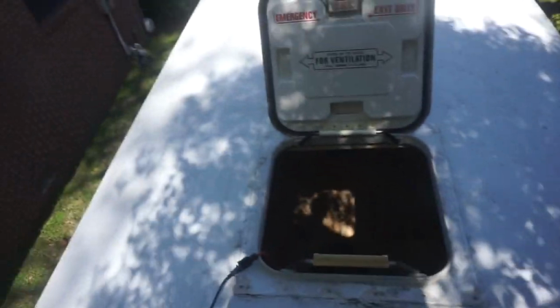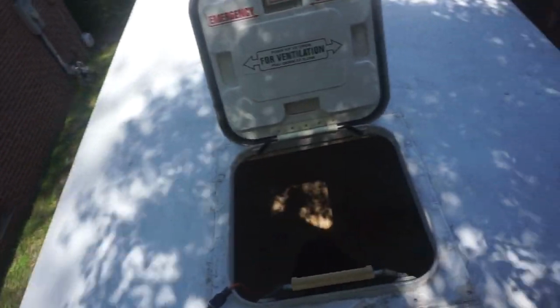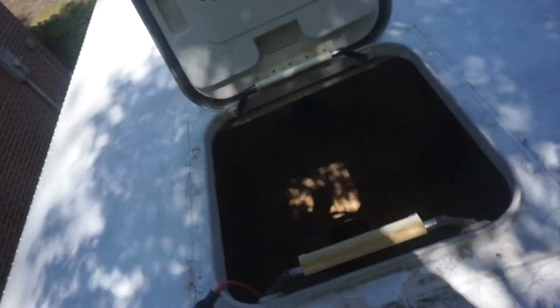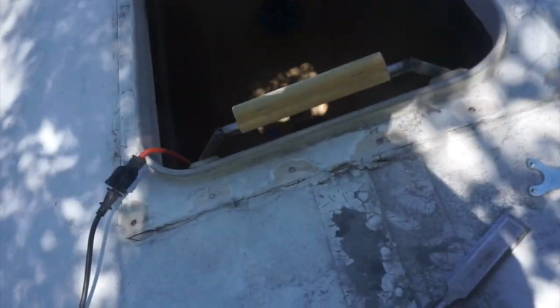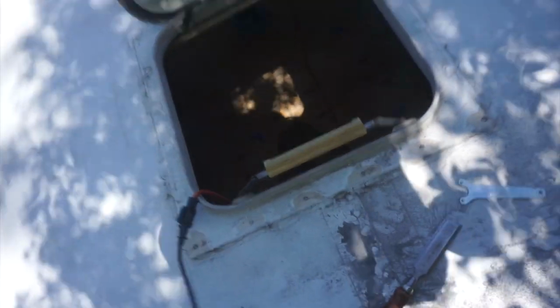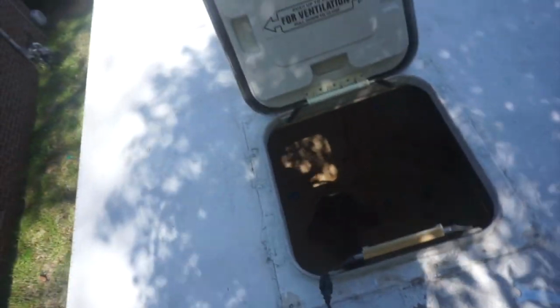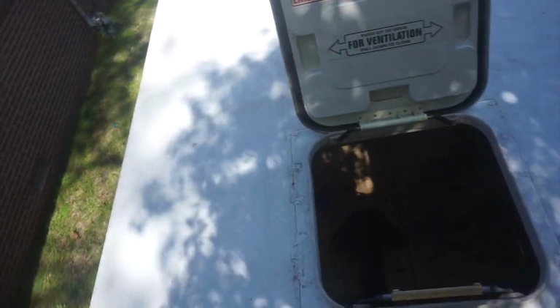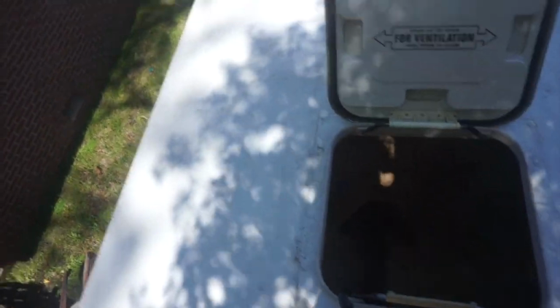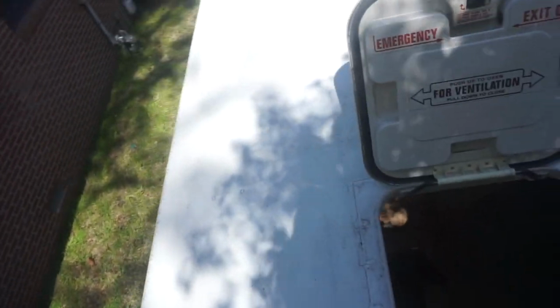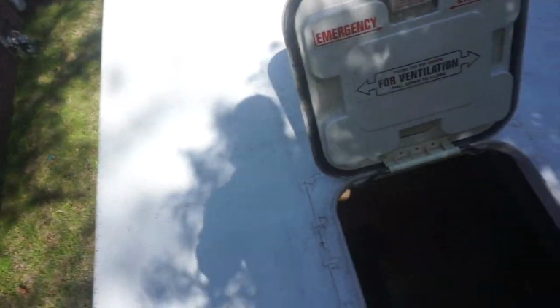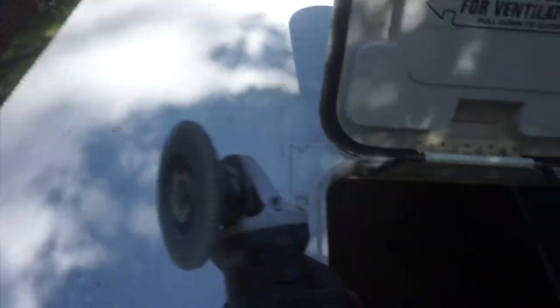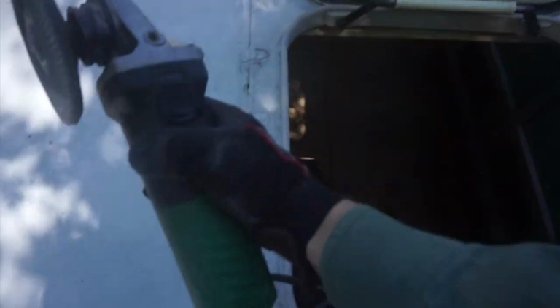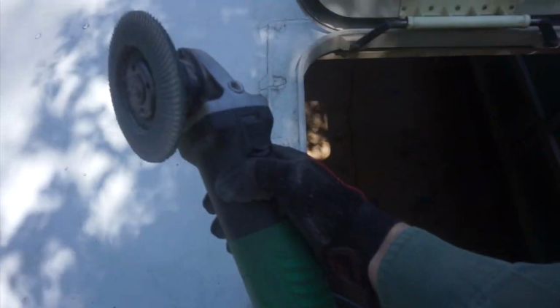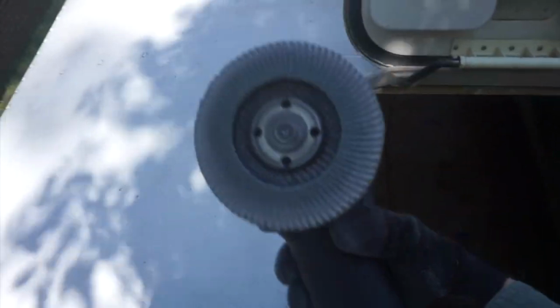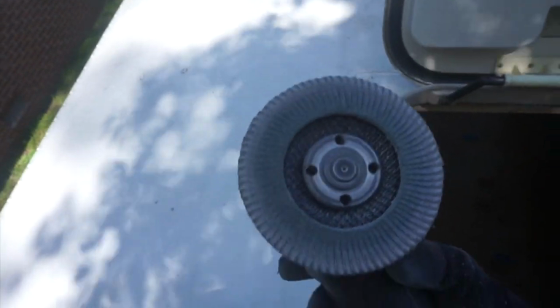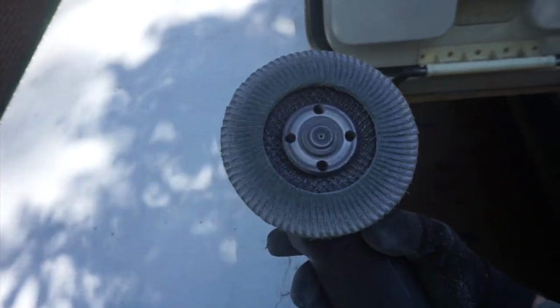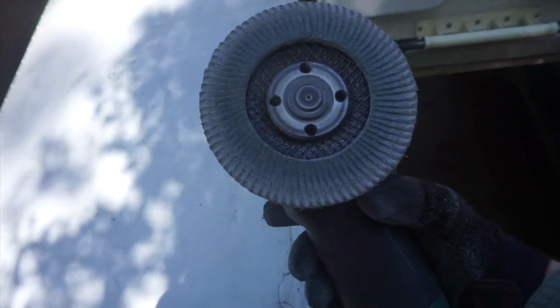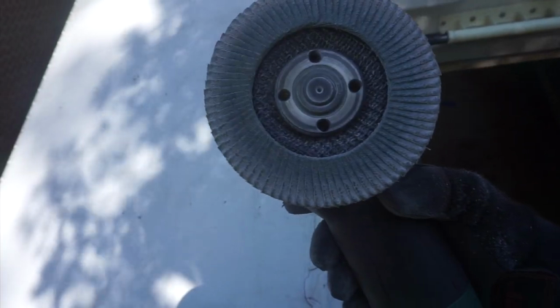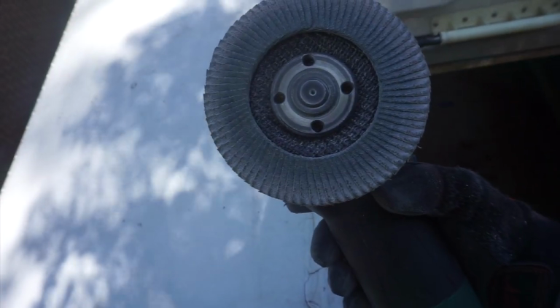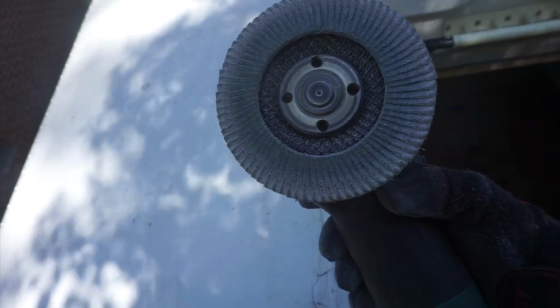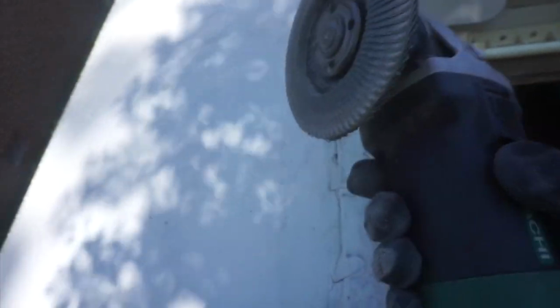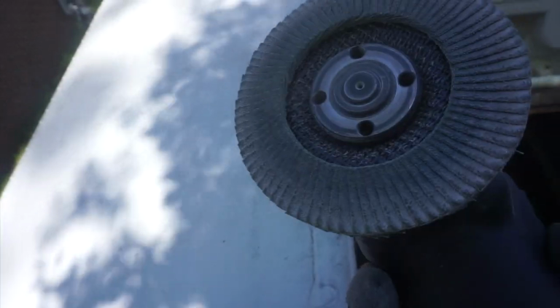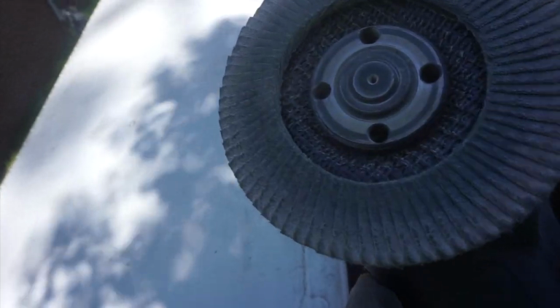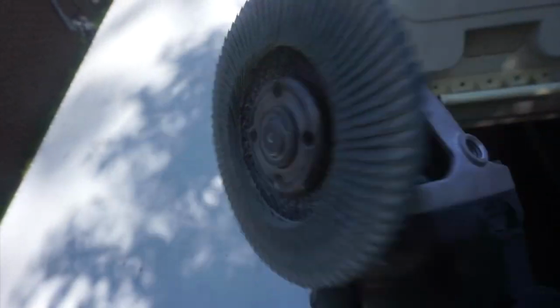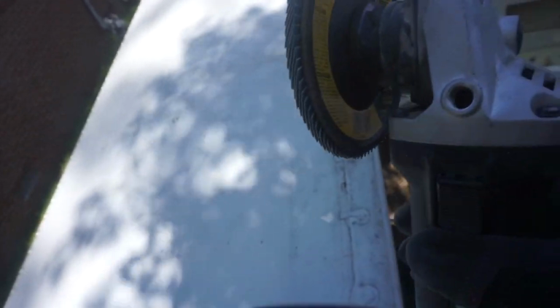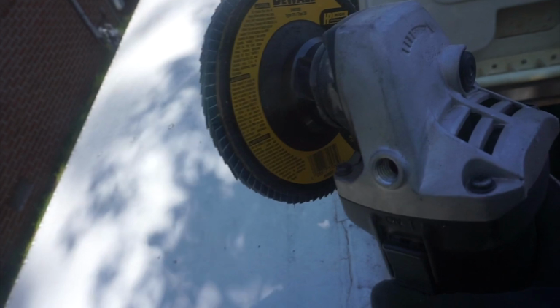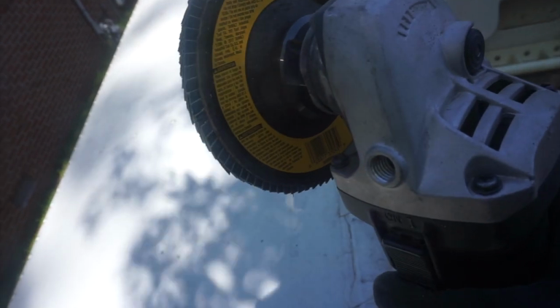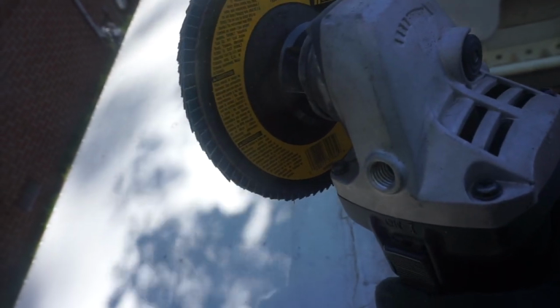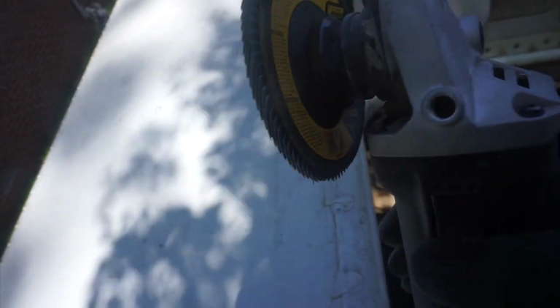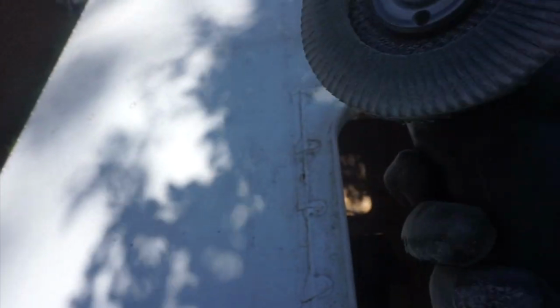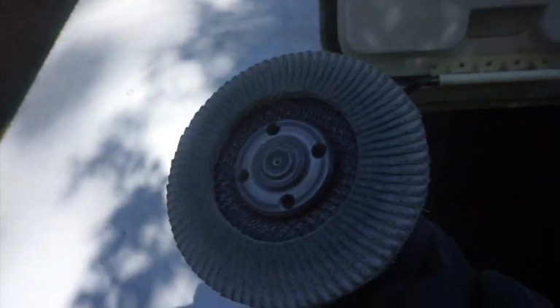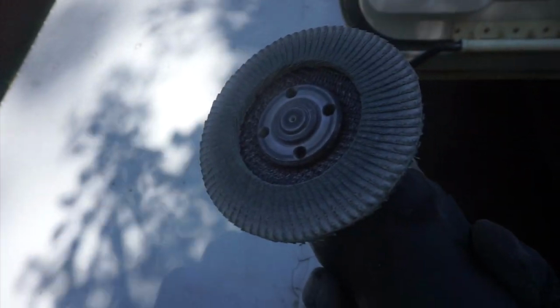Removing this hatch means getting rid of rivets. There are a lot of ways to take rivets out. I'm using an angle grinder with a sanding disc attachment. This will grind the heads off the rivets pretty quickly, and then I'll be able to take this hatch out.